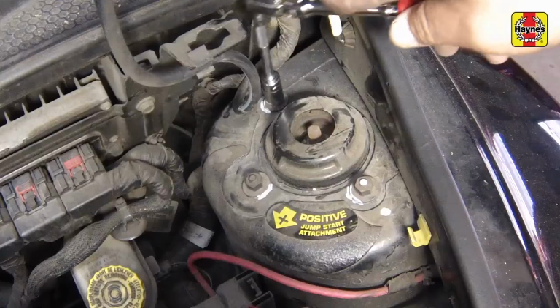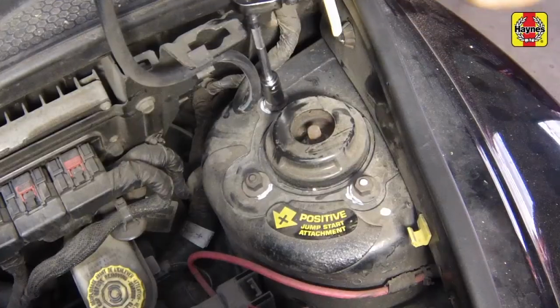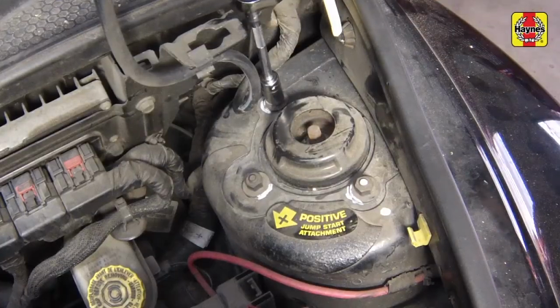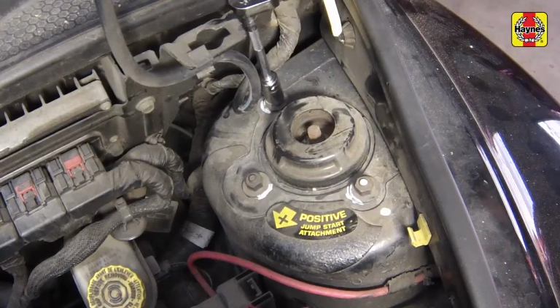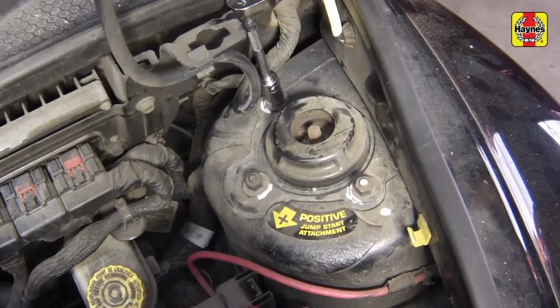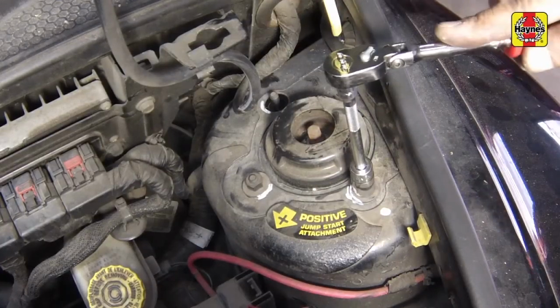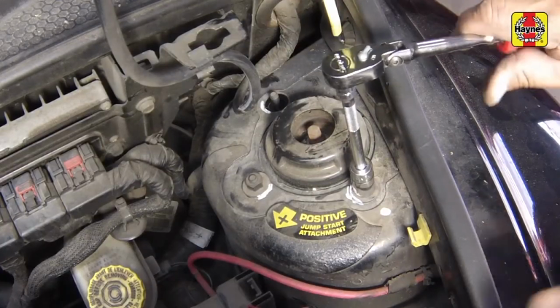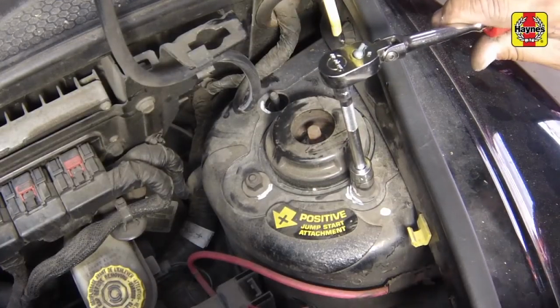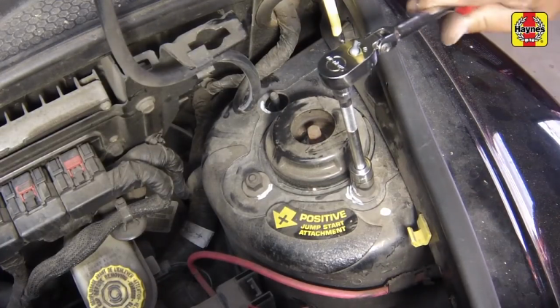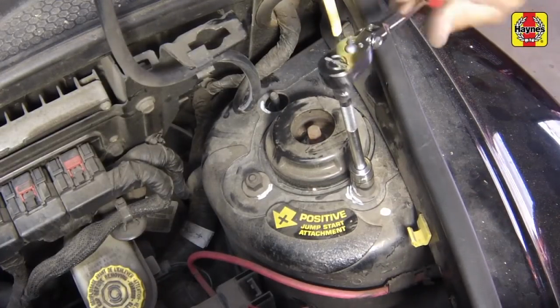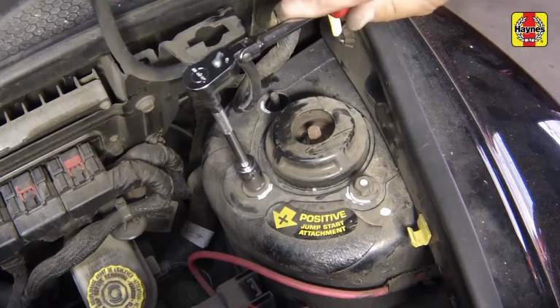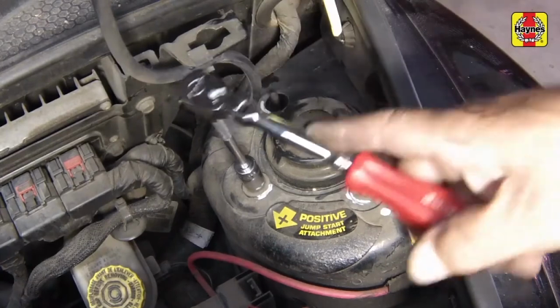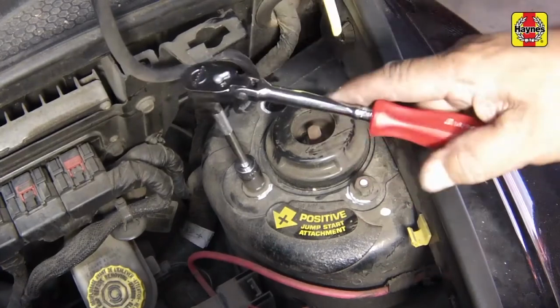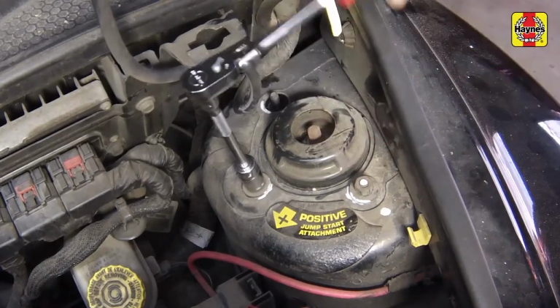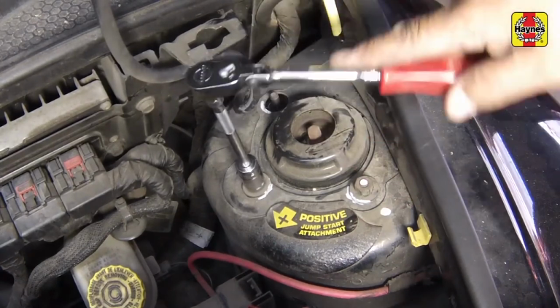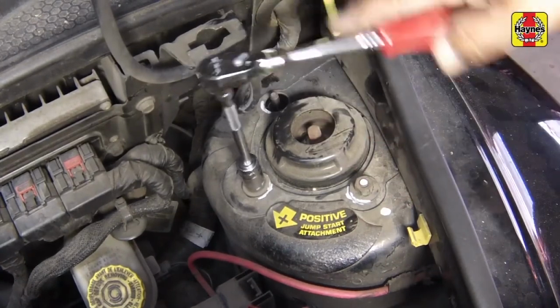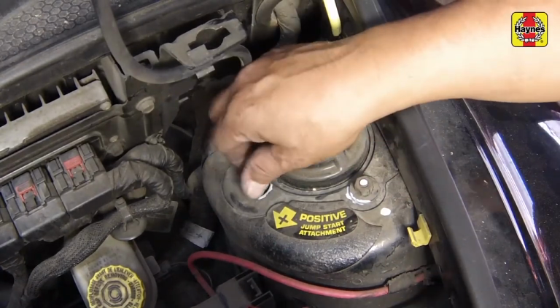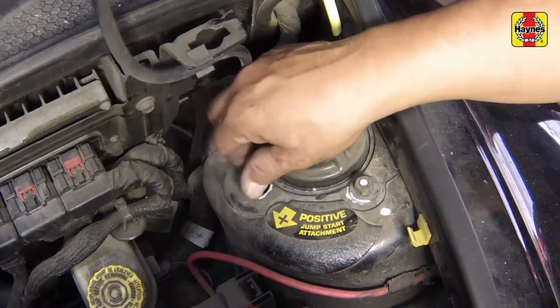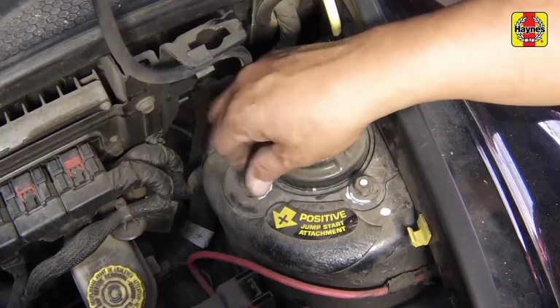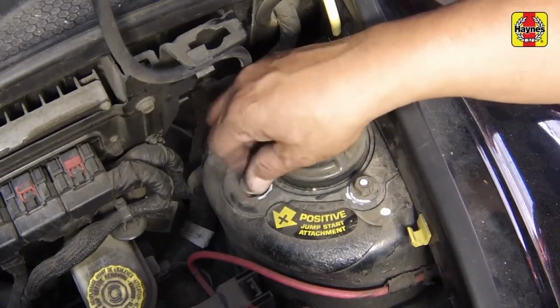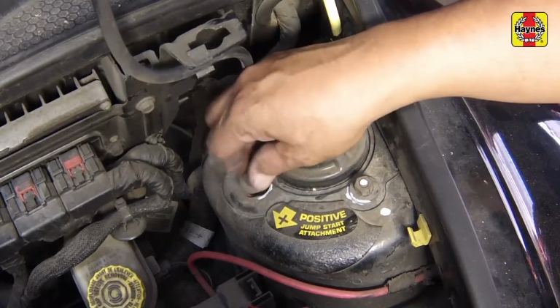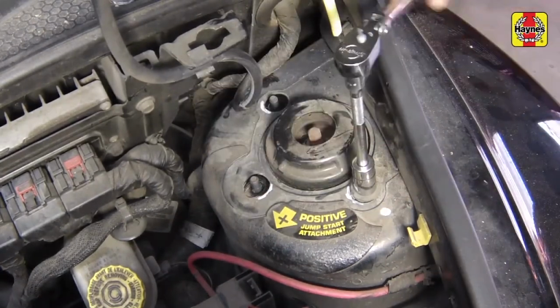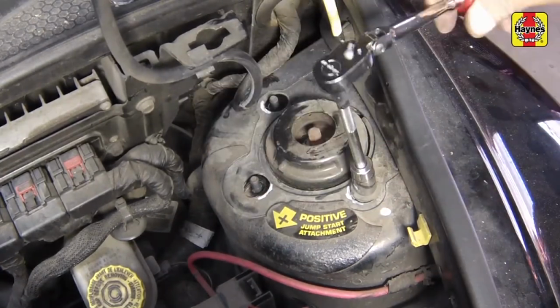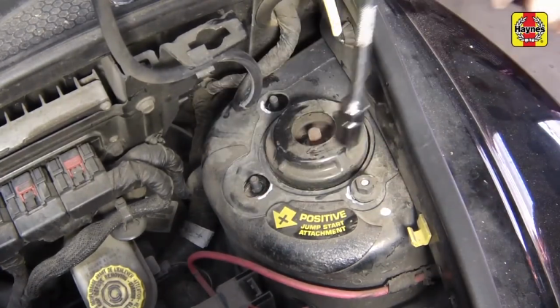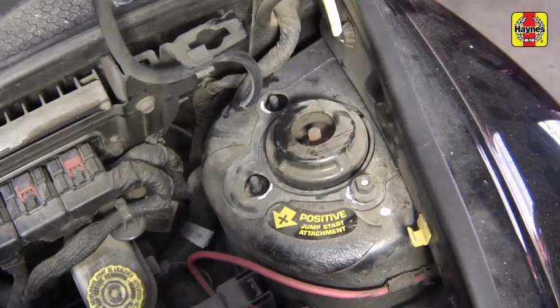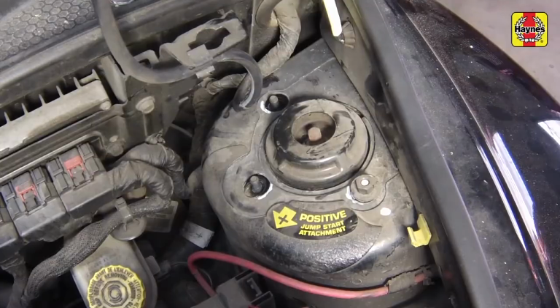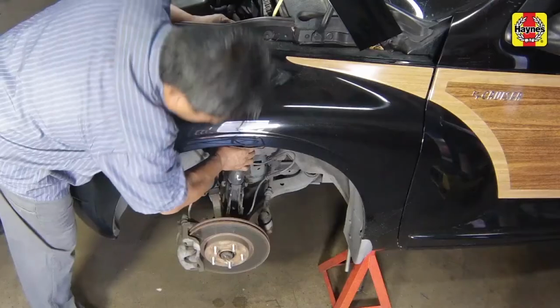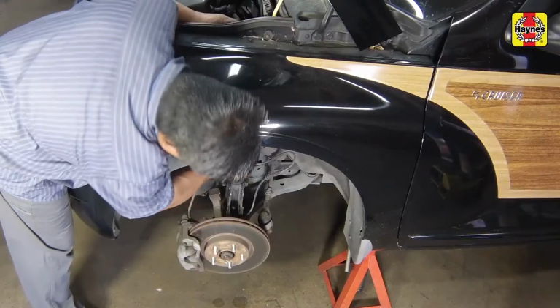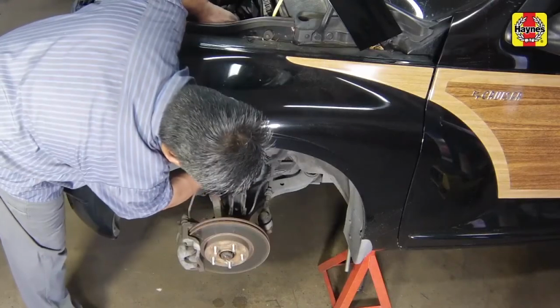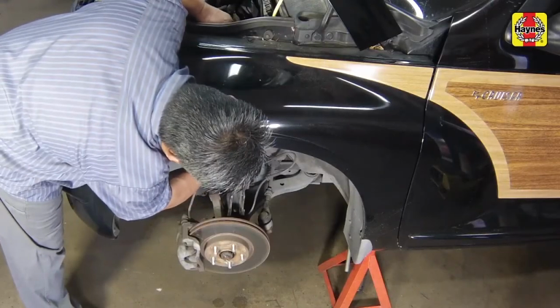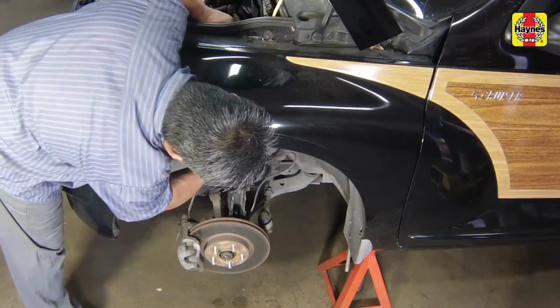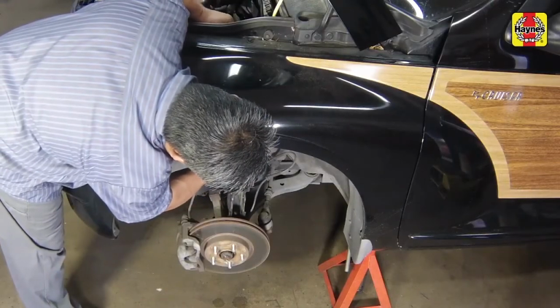Remove the three strut upper mounting nuts, but do not remove the center nut. When removing these nuts, be careful not to let the strut fall down. Remove the strut assembly from the vehicle.